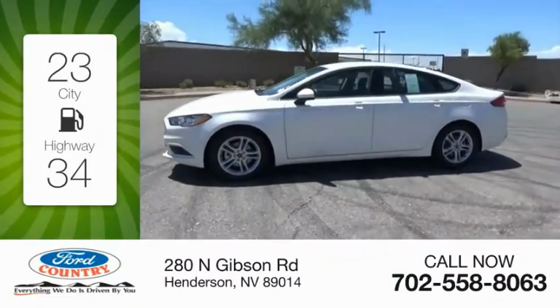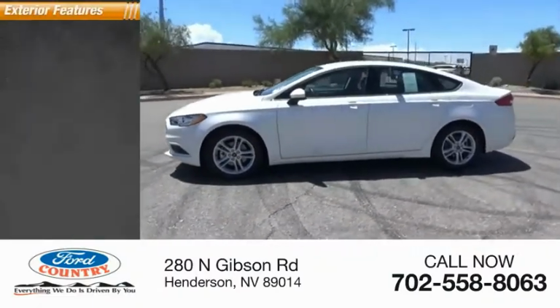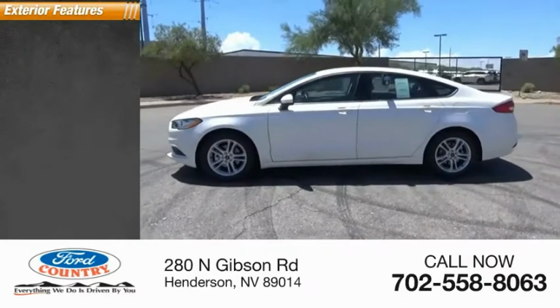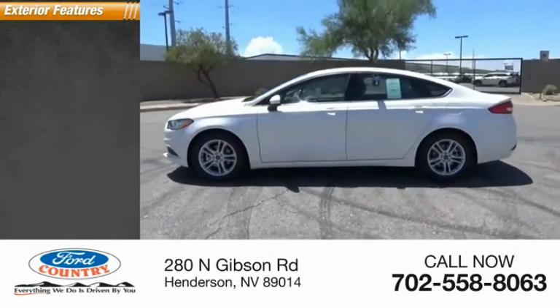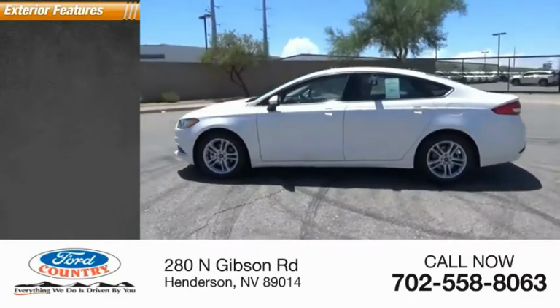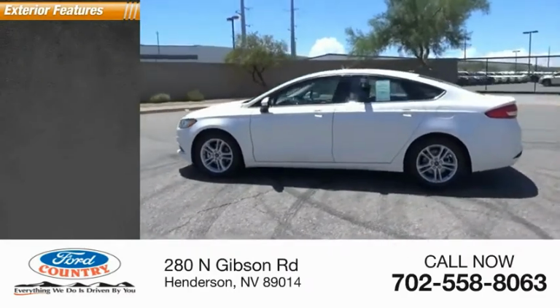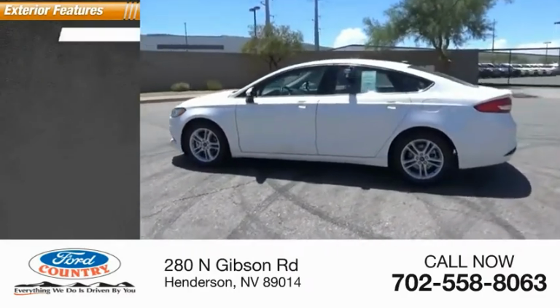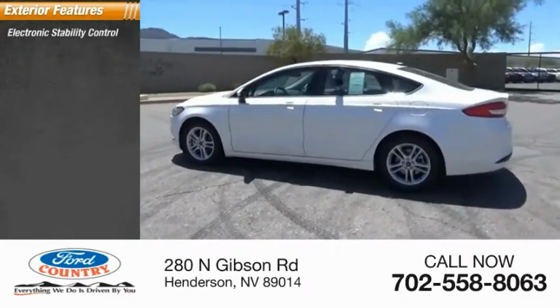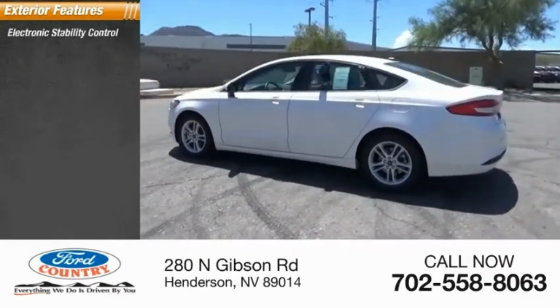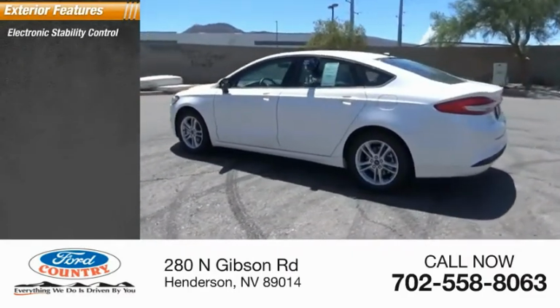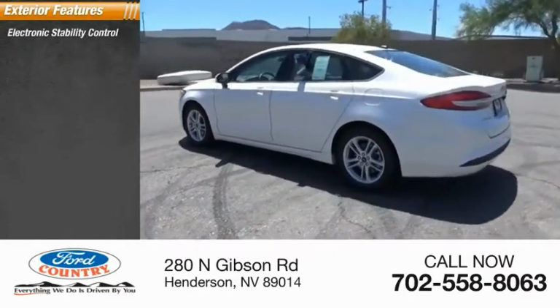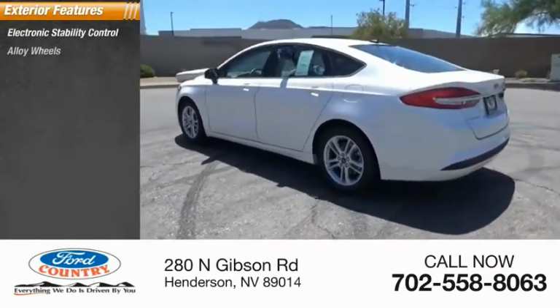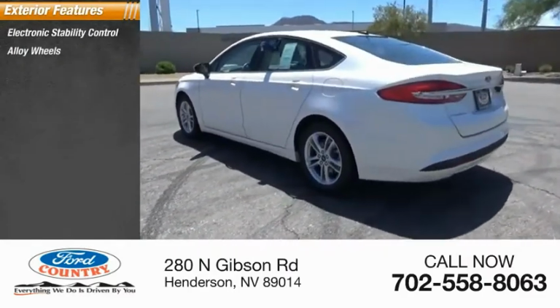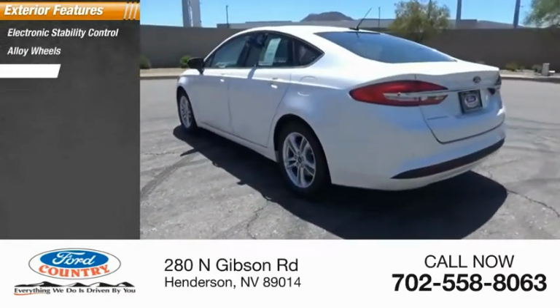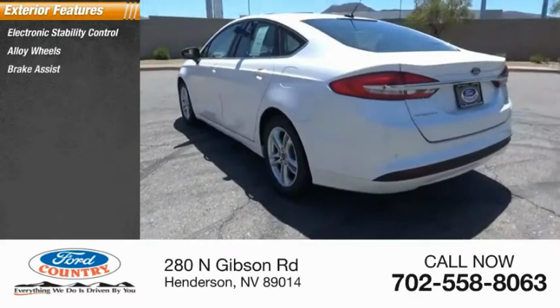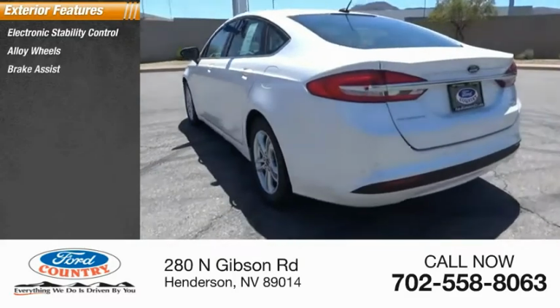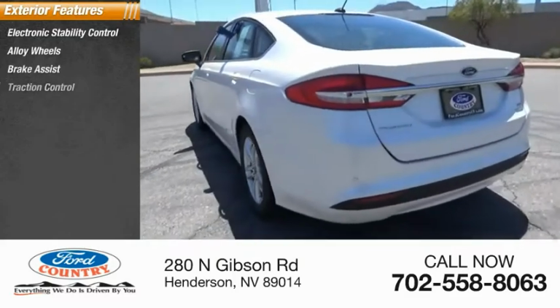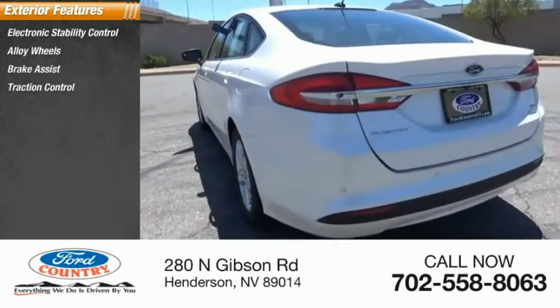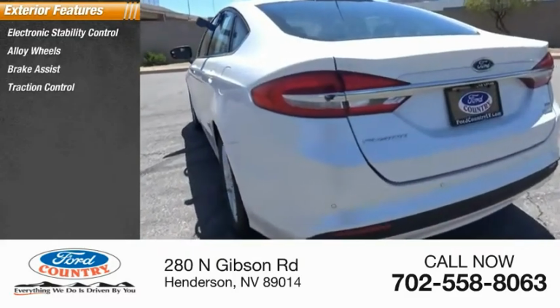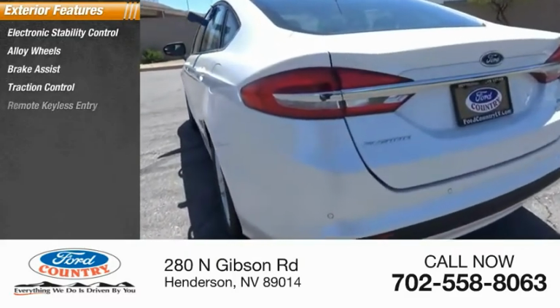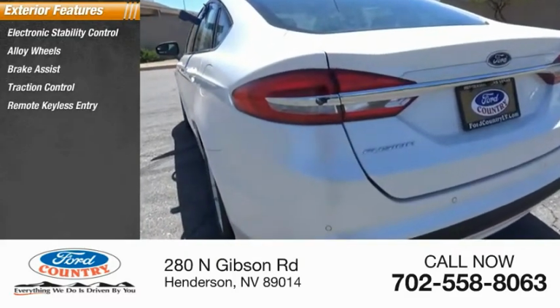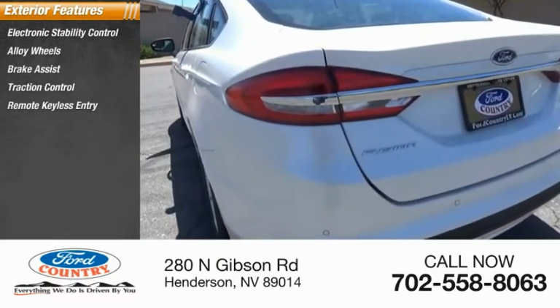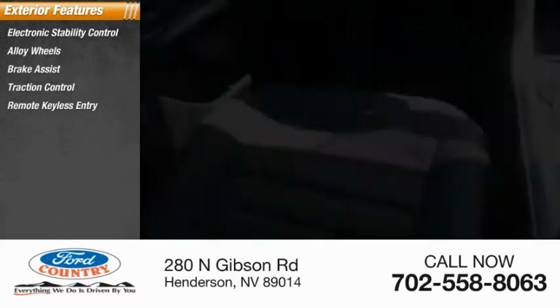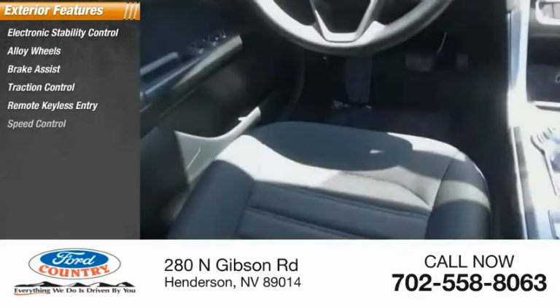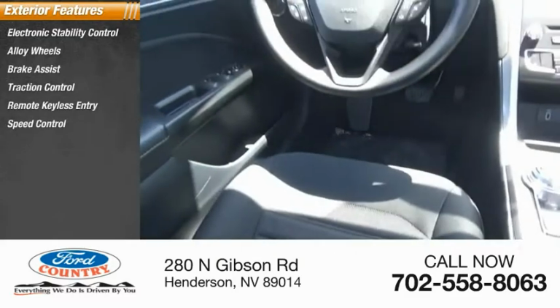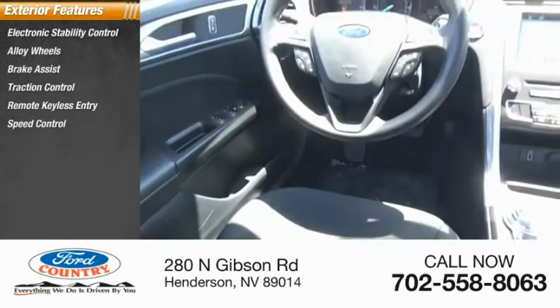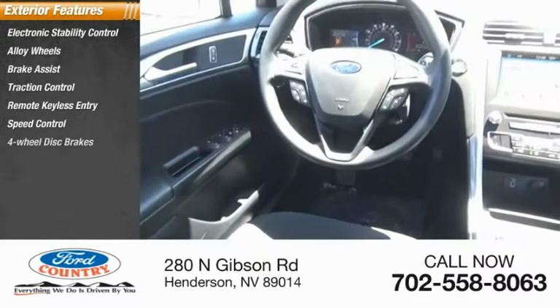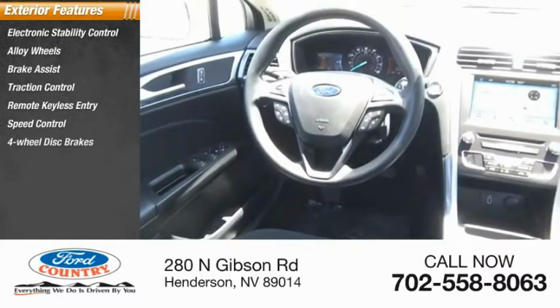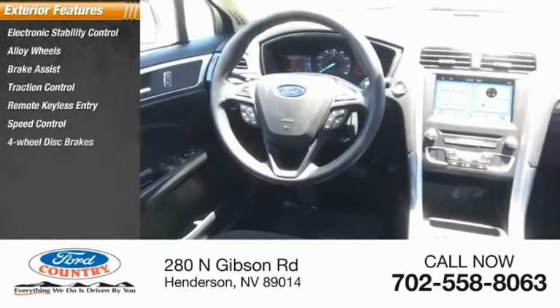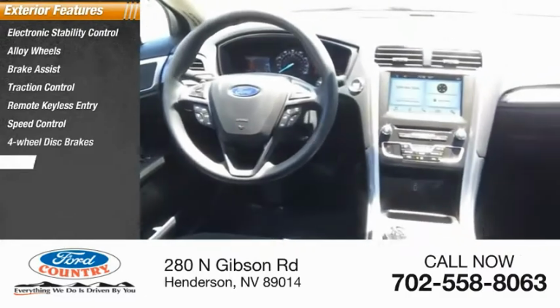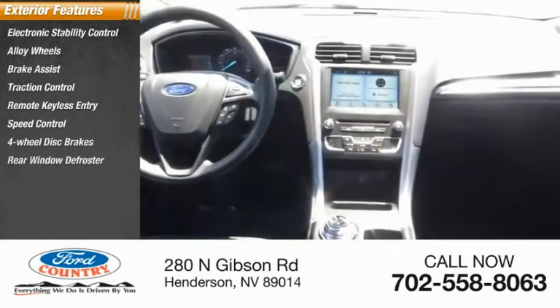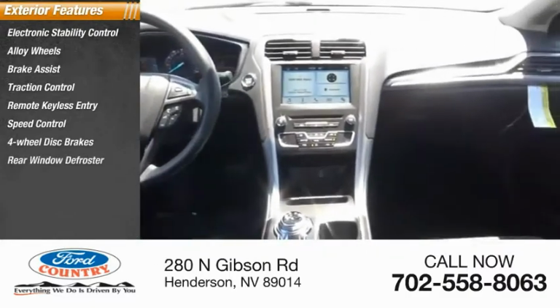Here are some of this vehicle's great options: electronic stability control, alloy wheels, brake assist, traction control, remote keyless entry, speed control, four-wheel disc brakes, rear window defroster.